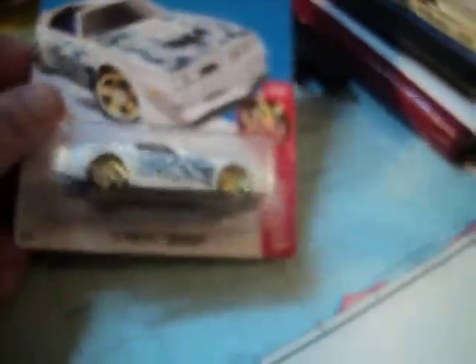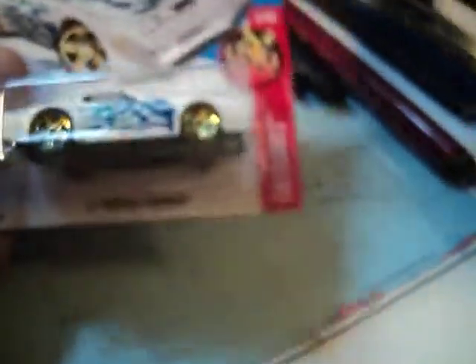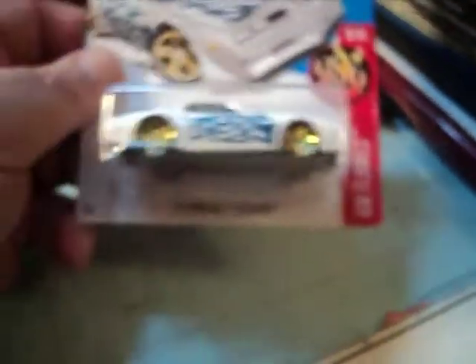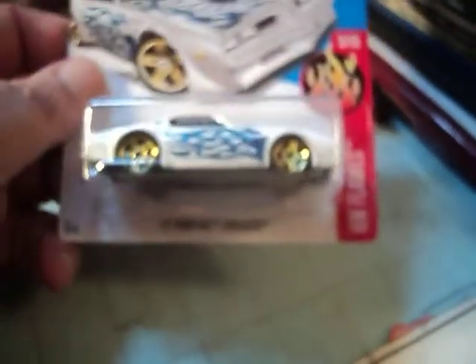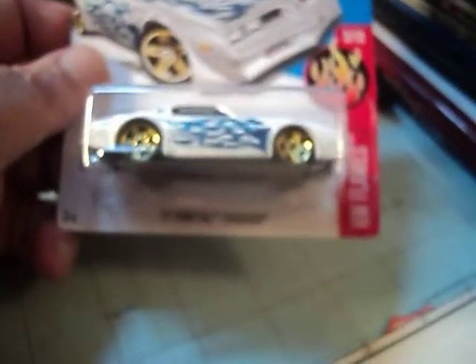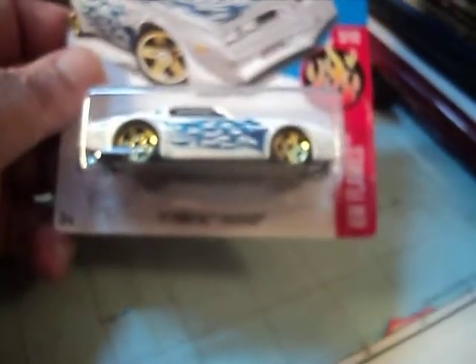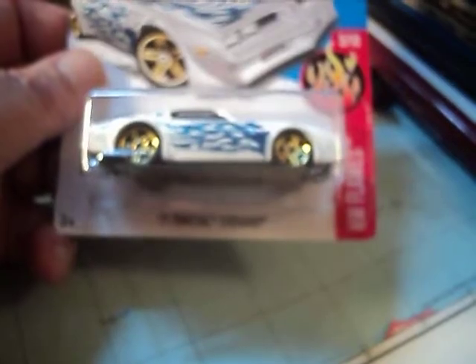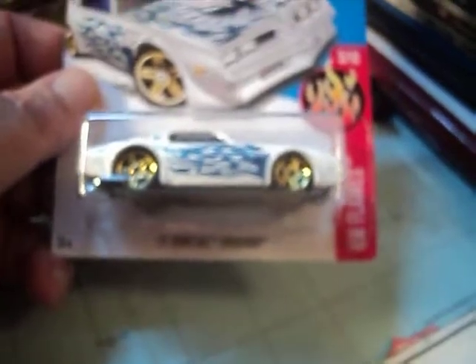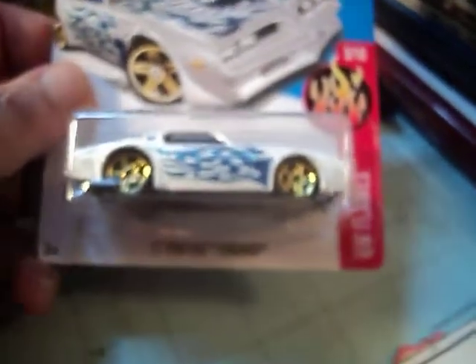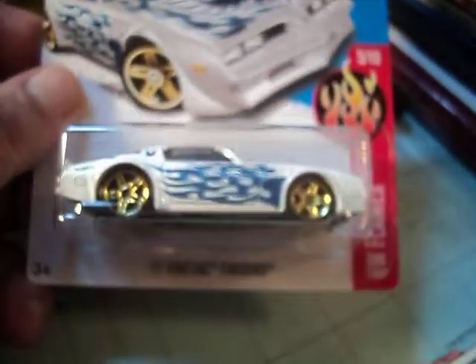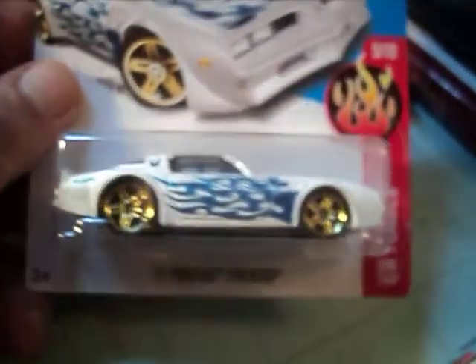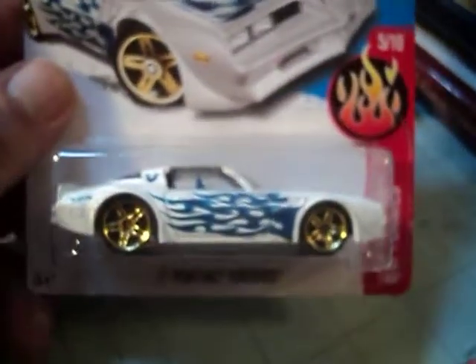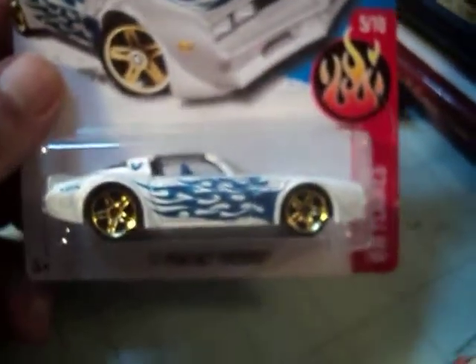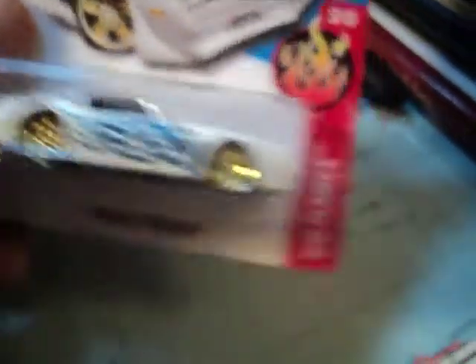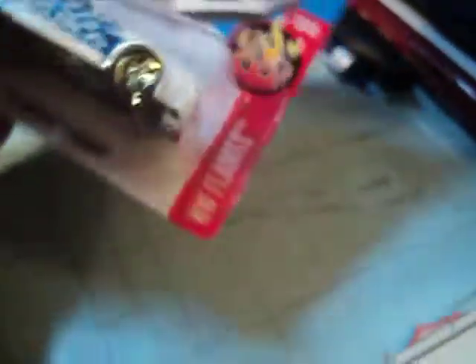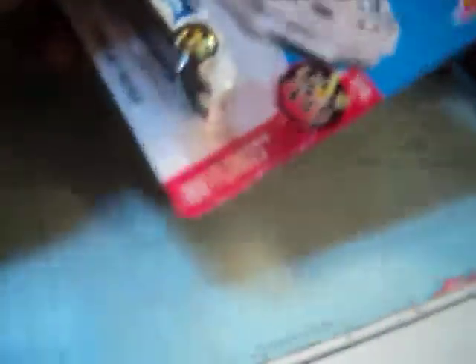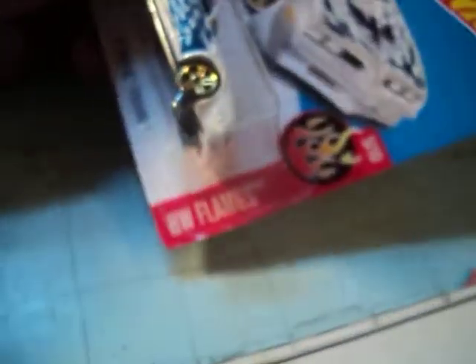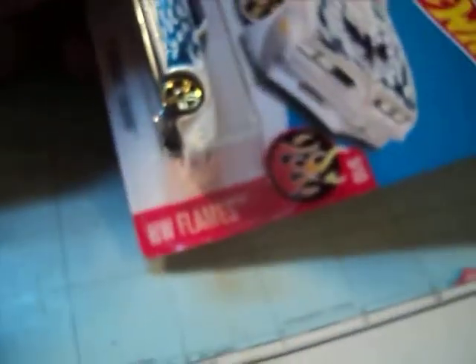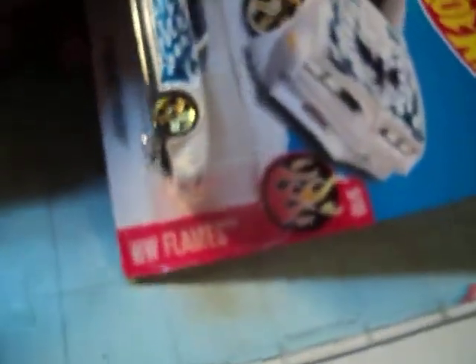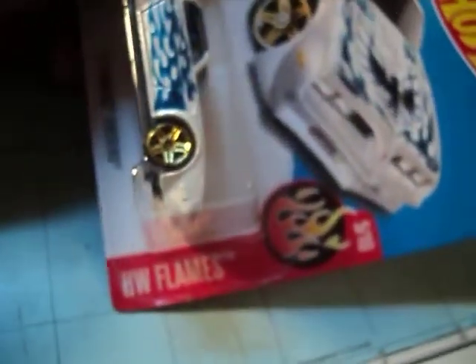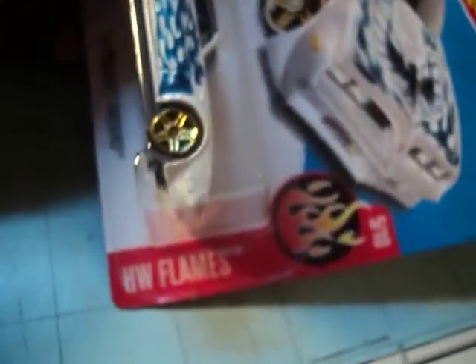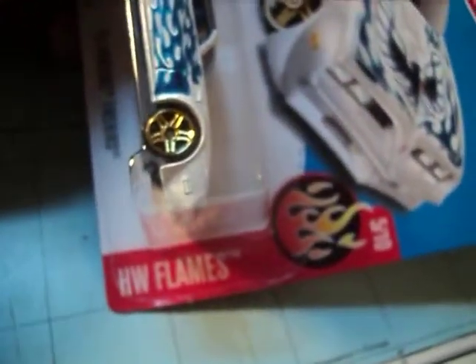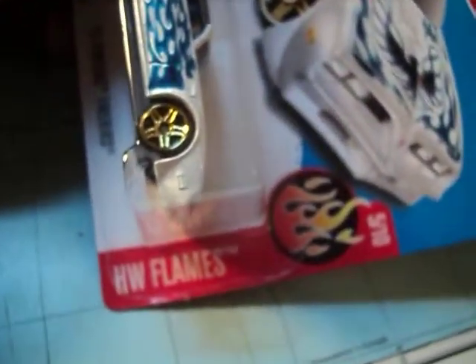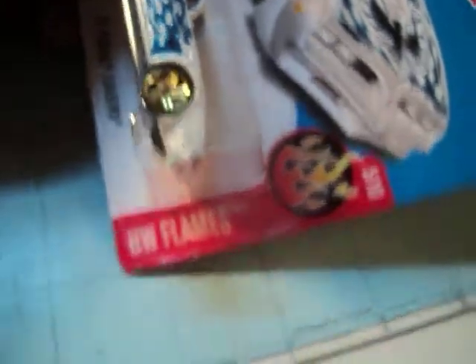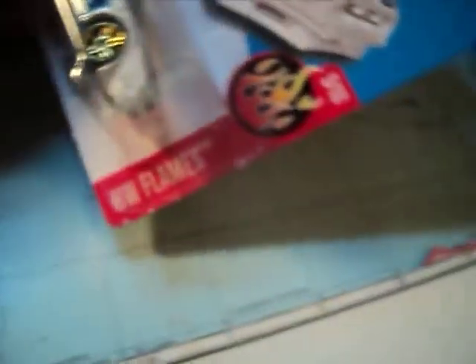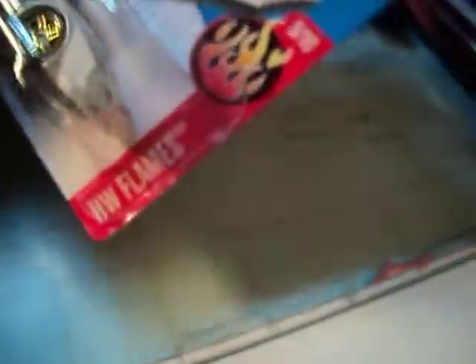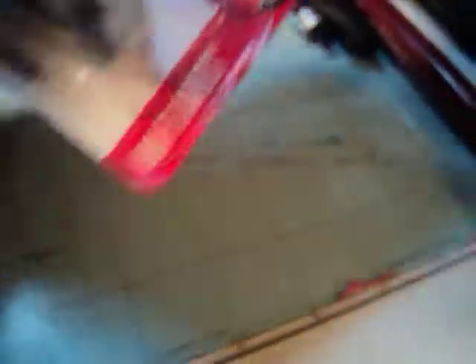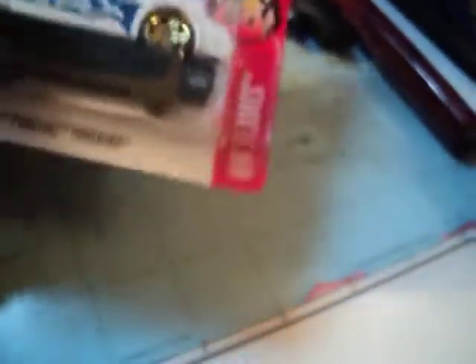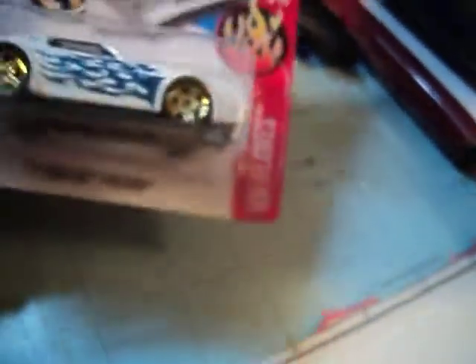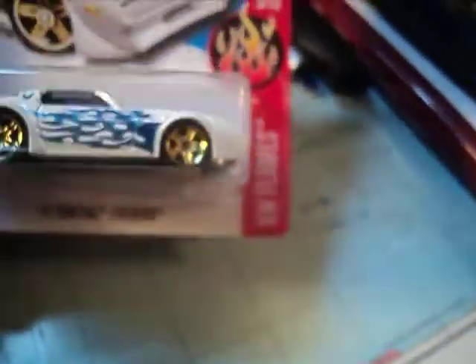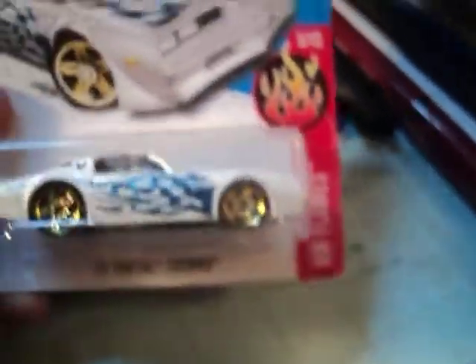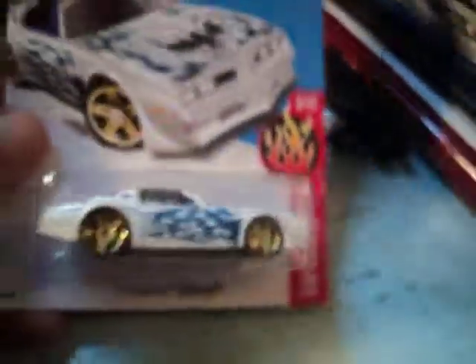First off, we're going to start off with this 77 Pontiac Firebird from the Hot Wheels Flame Series, out this year 2017.